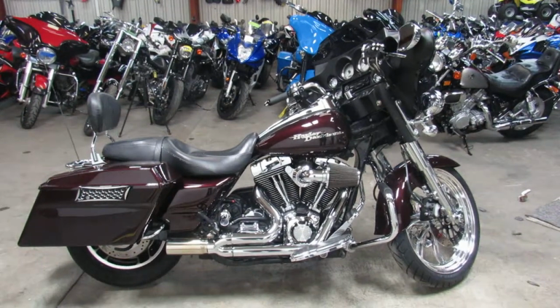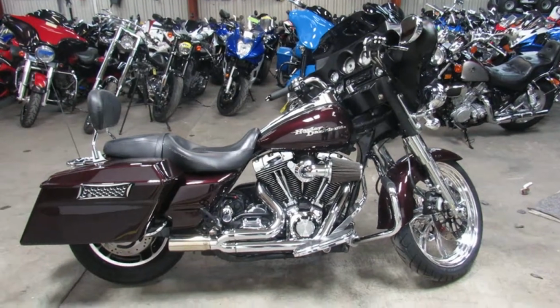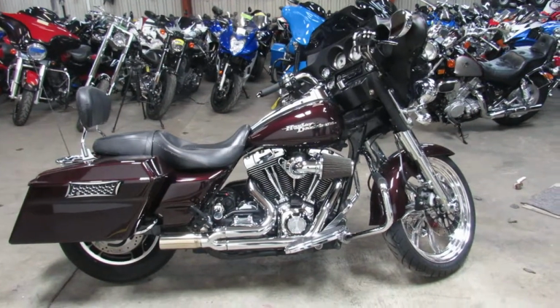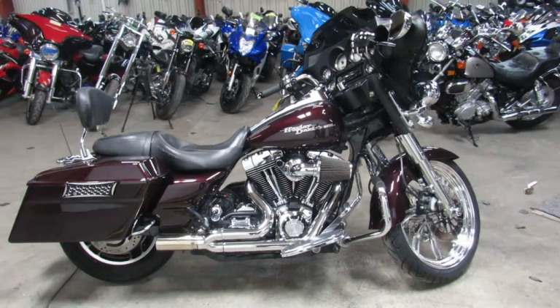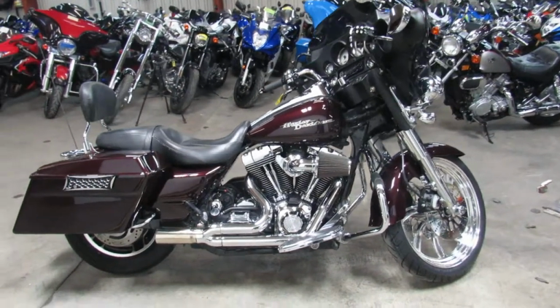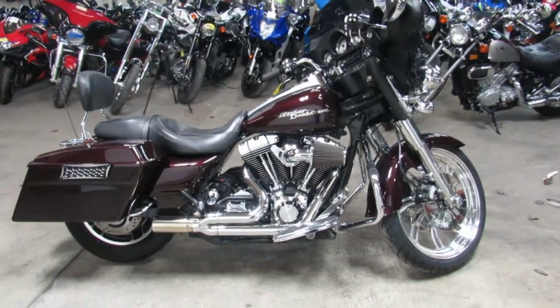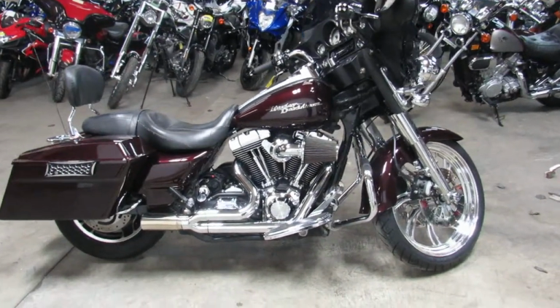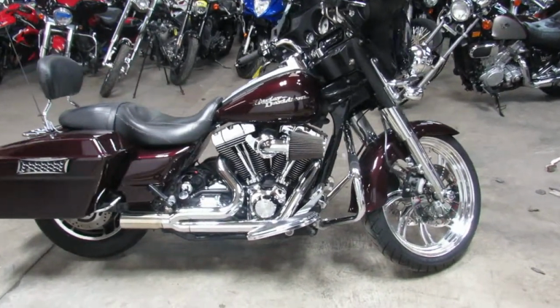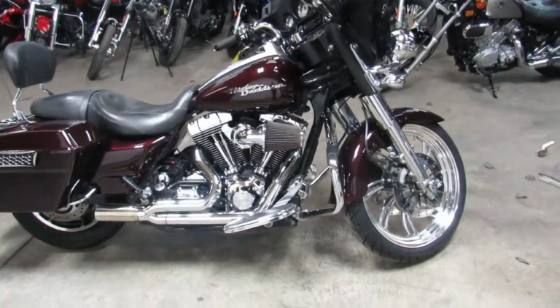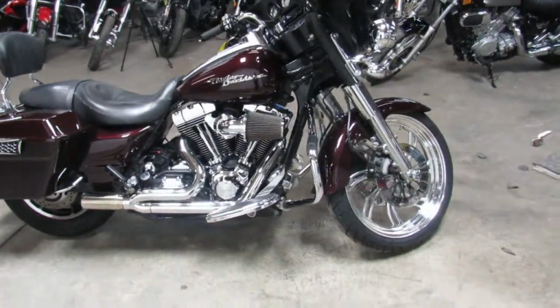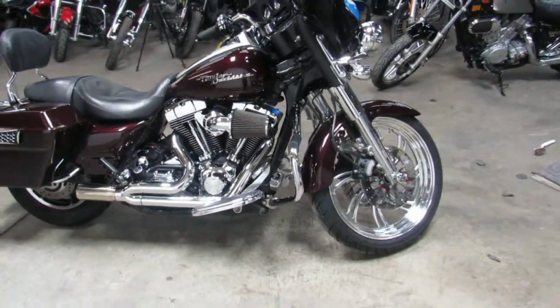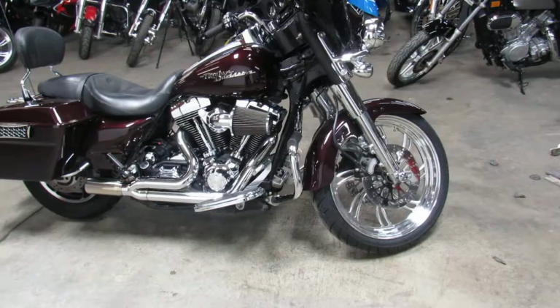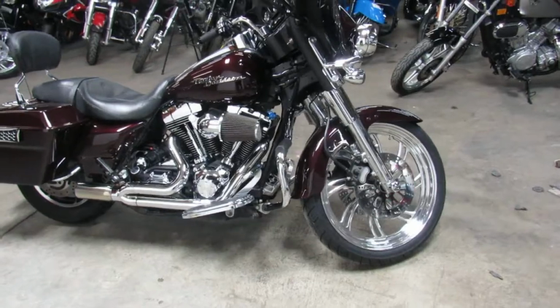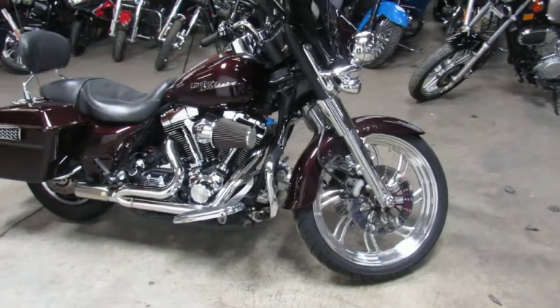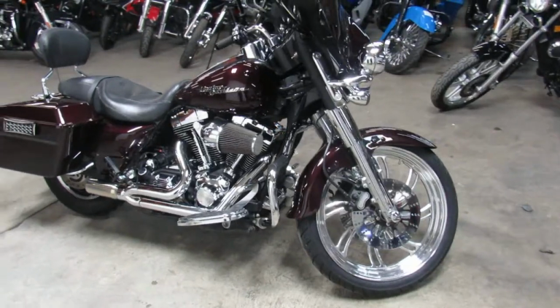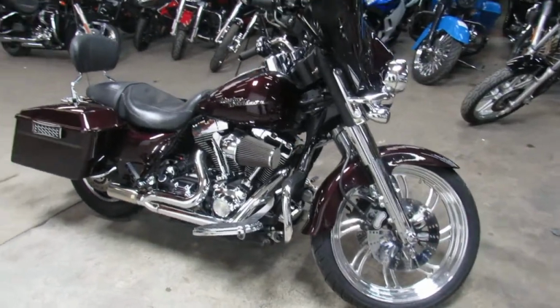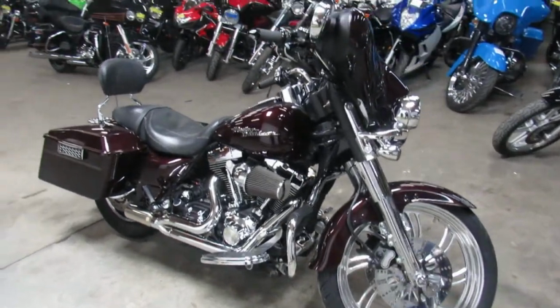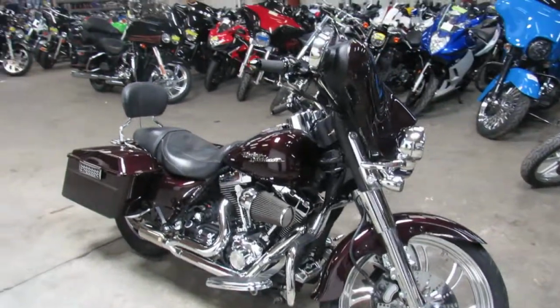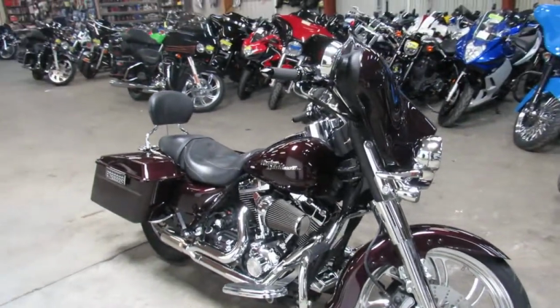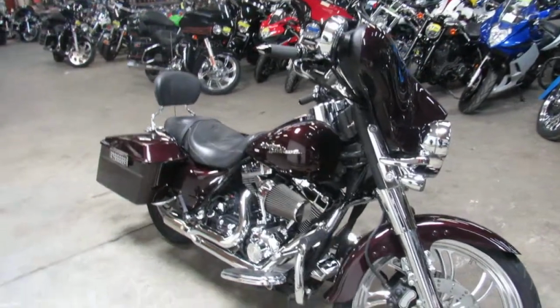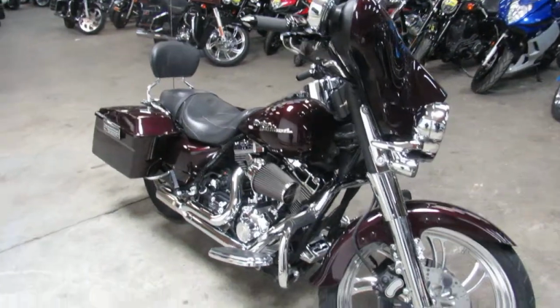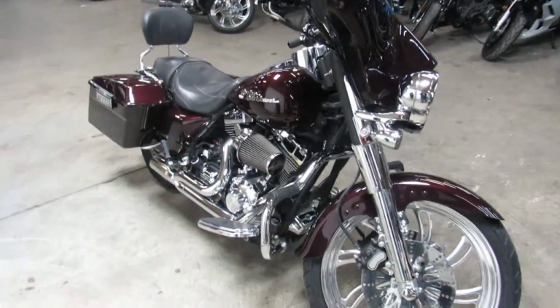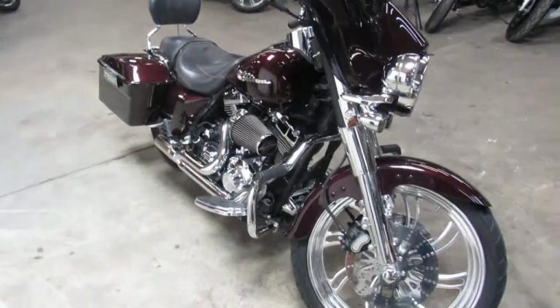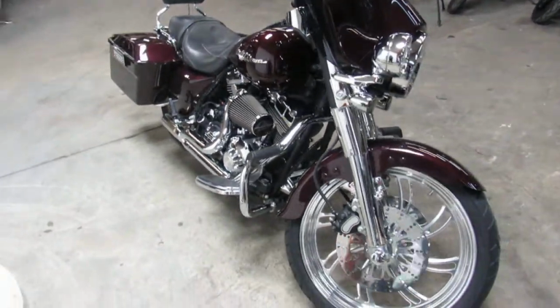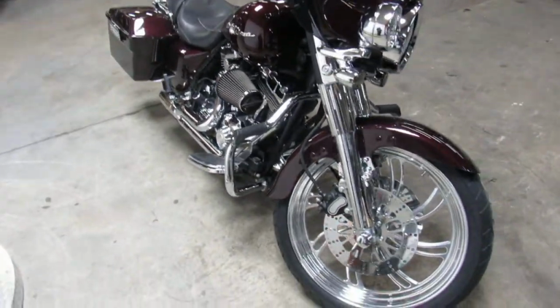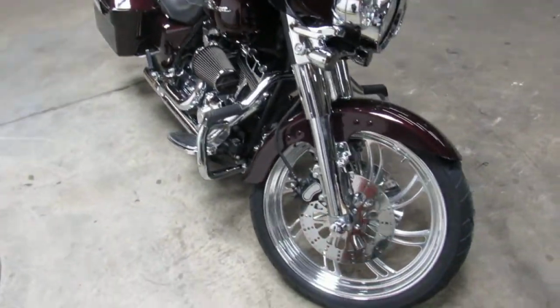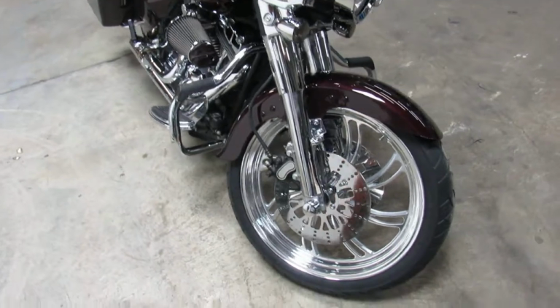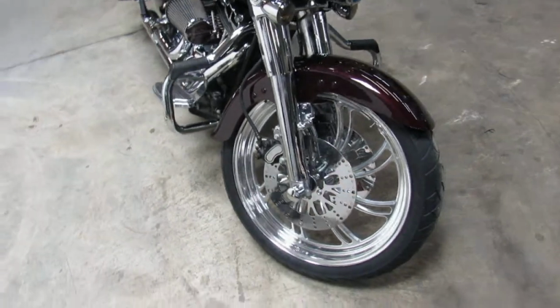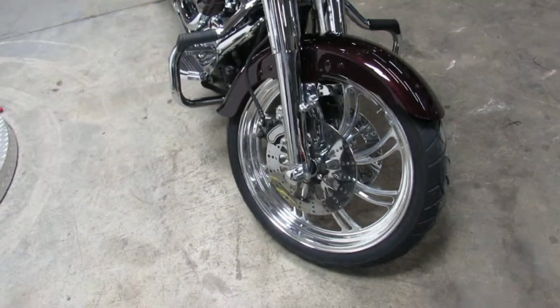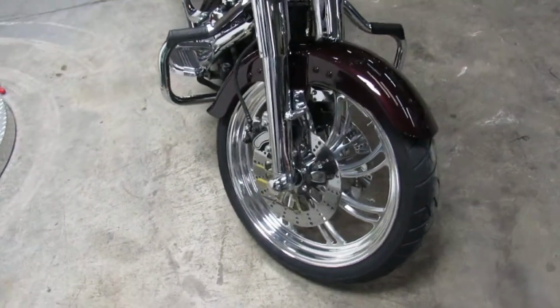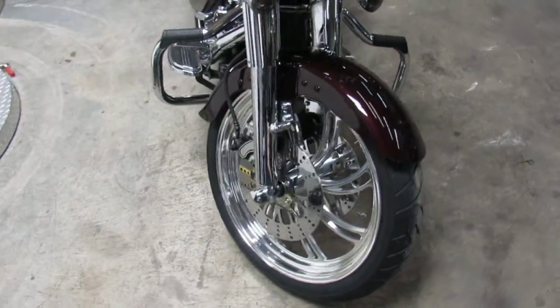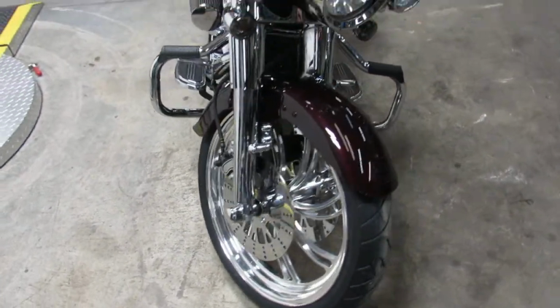Hey guys, it's ApprovalPowerSports.com here. Used Harley Davidson Headquarters — over 400 used Harleys to choose from. This one here is a 2006 Streetglide for sale.